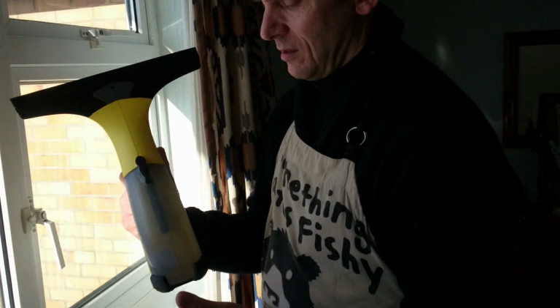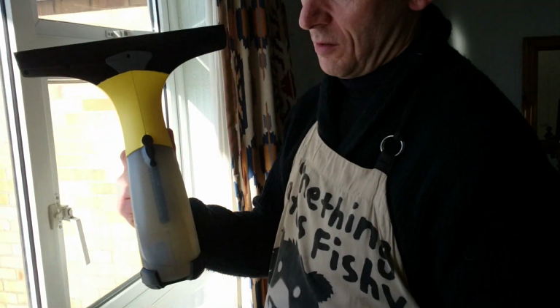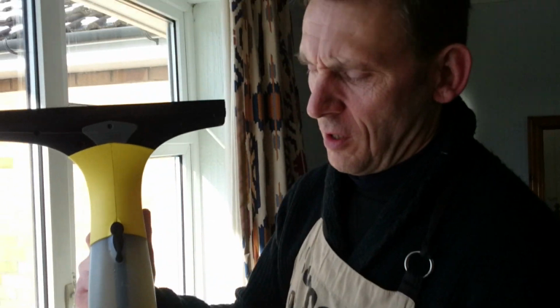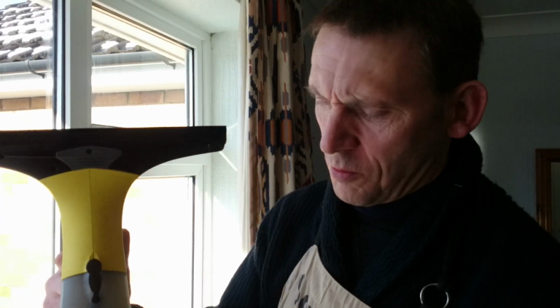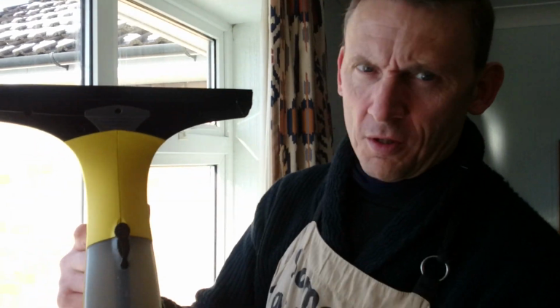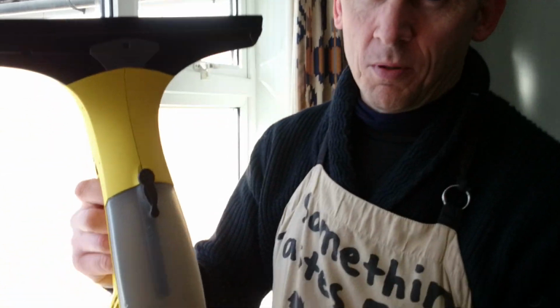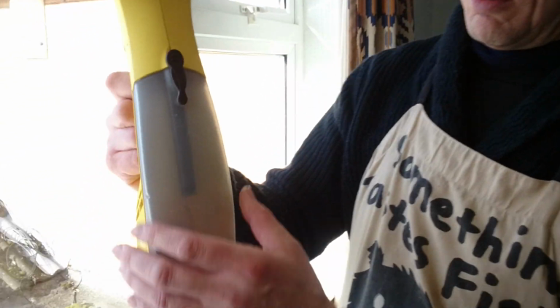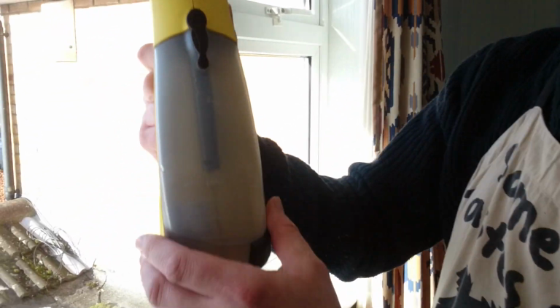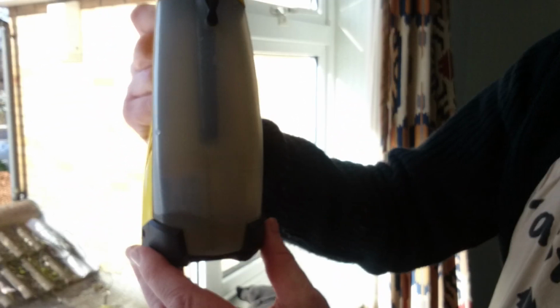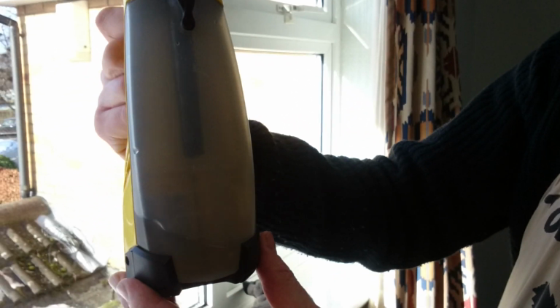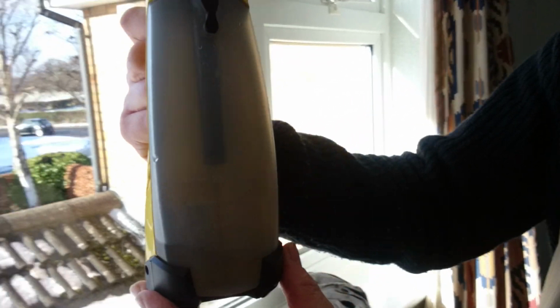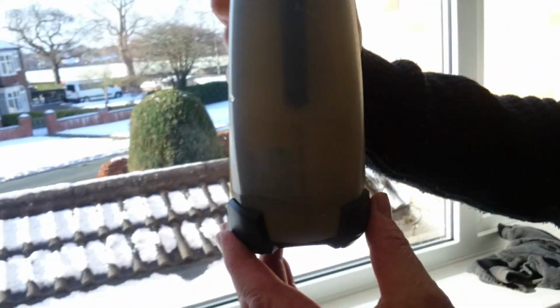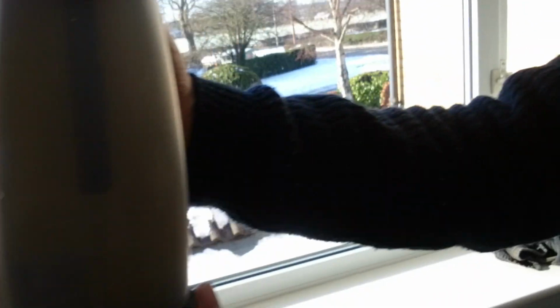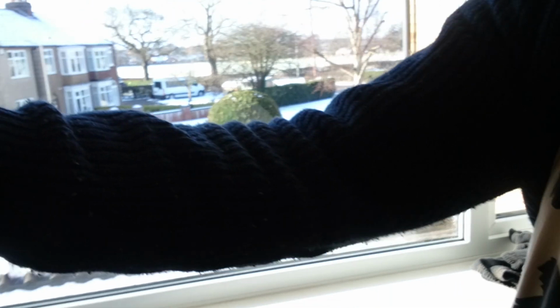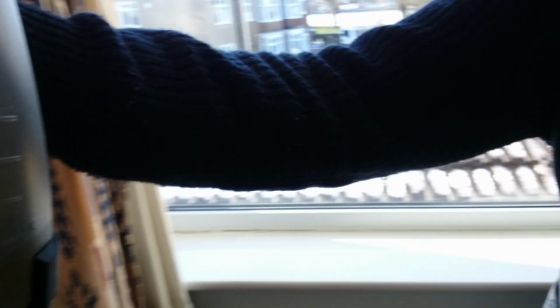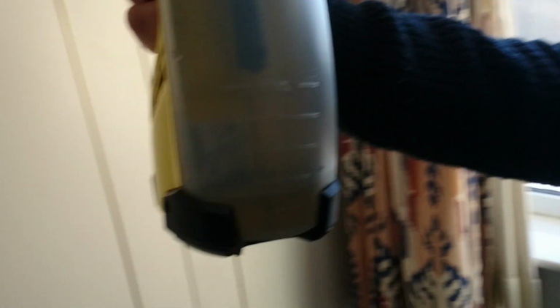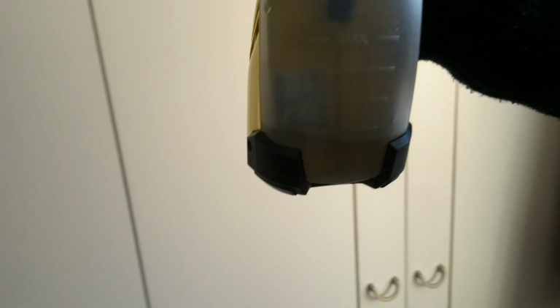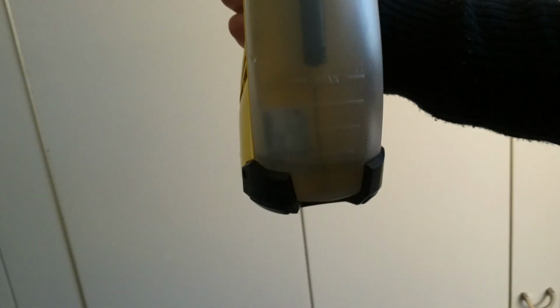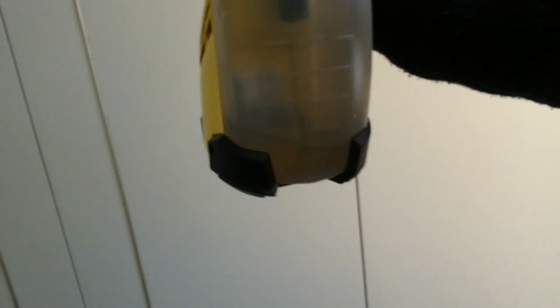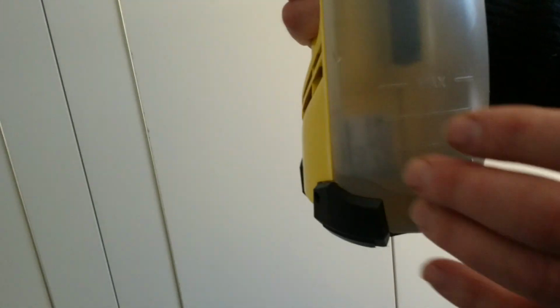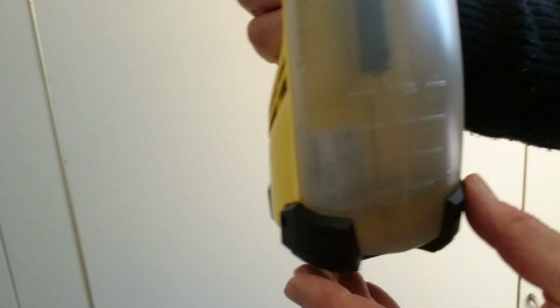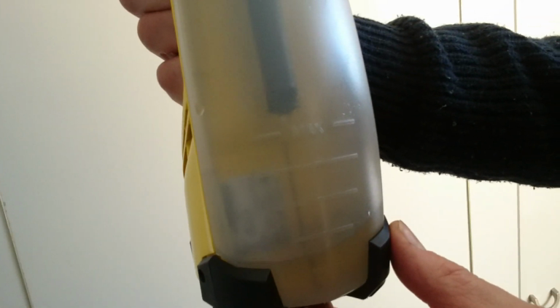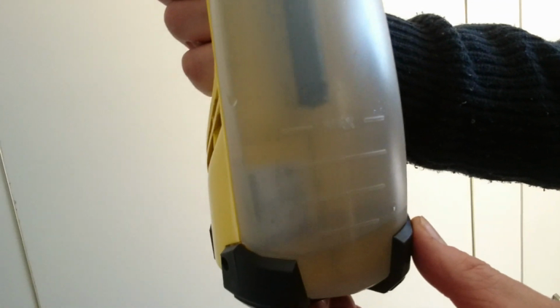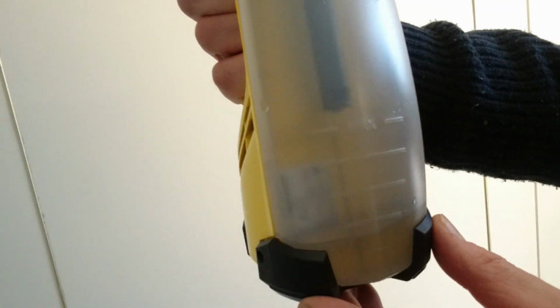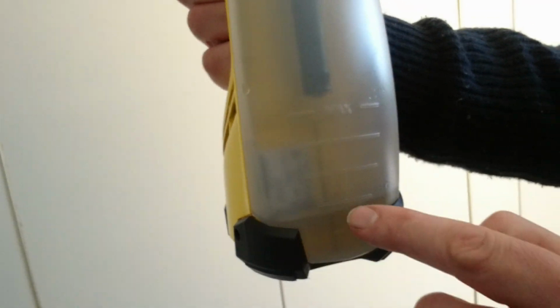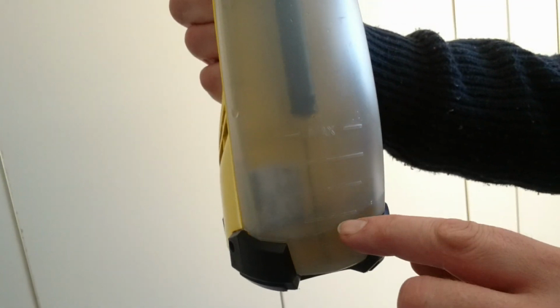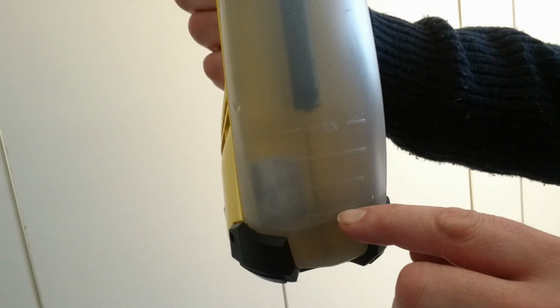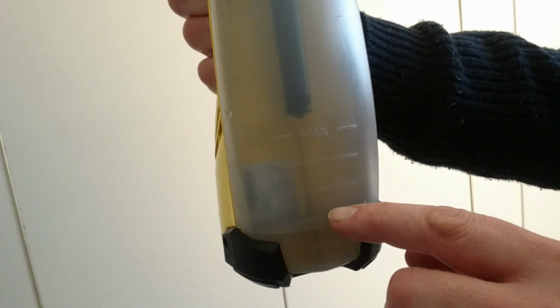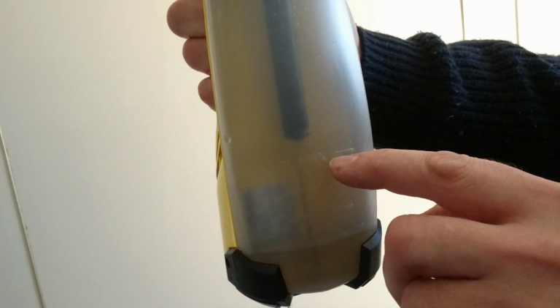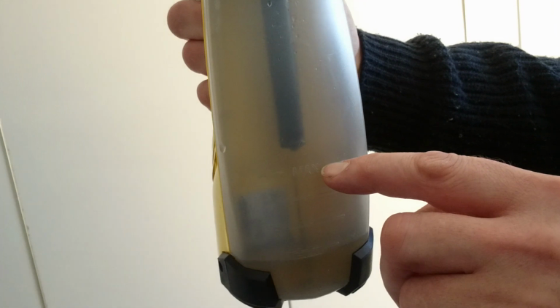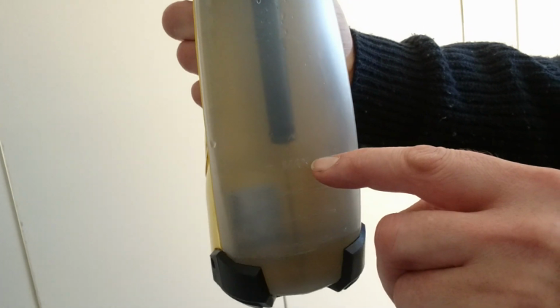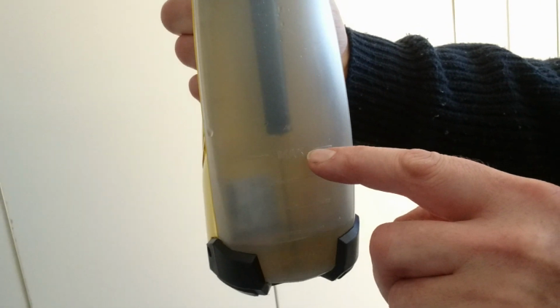Now I'm going to show you how much water that's pulled. If you can come over here and just see how much water's in there - just above that line, and it's at the maximum.